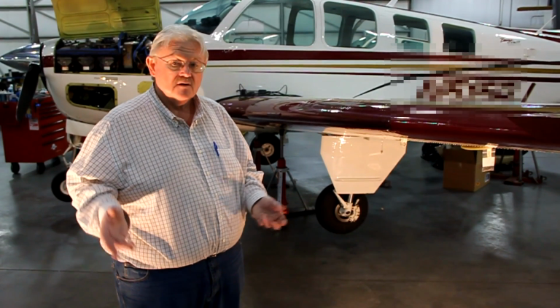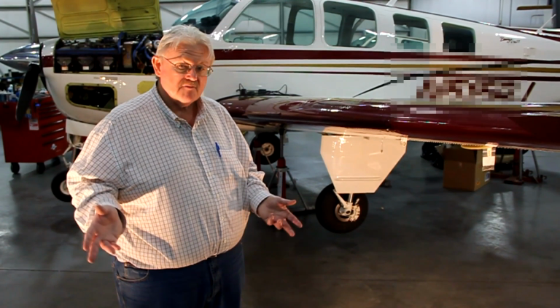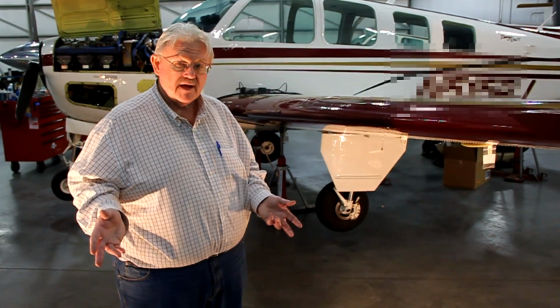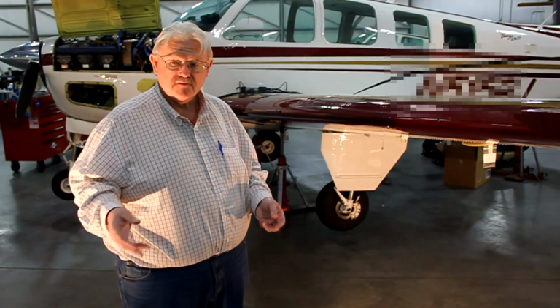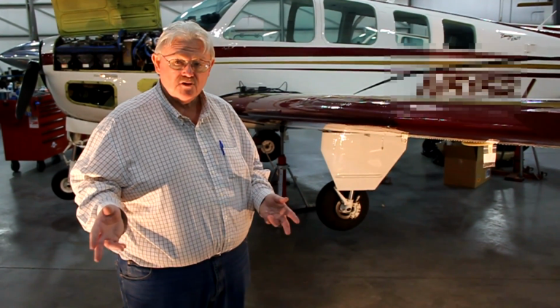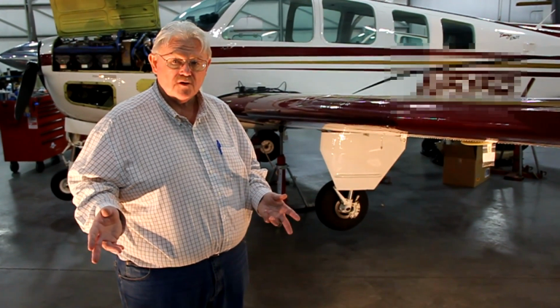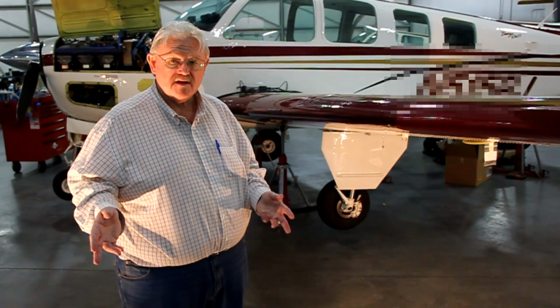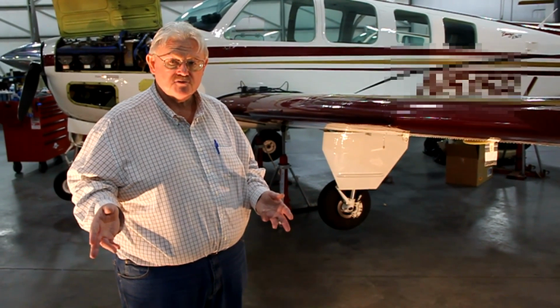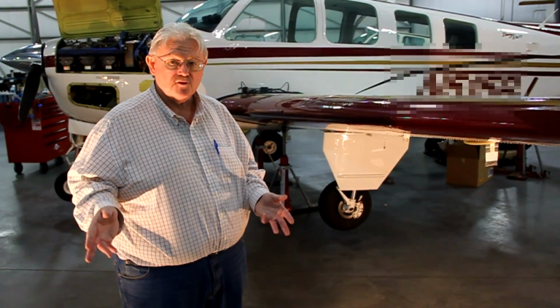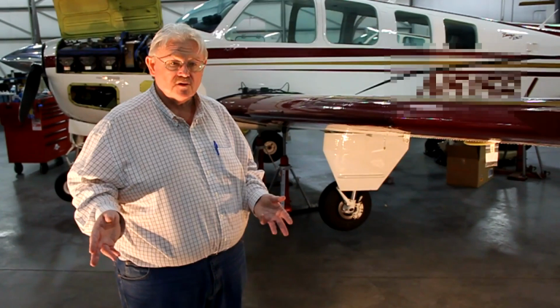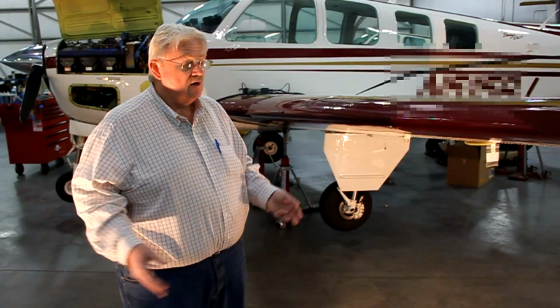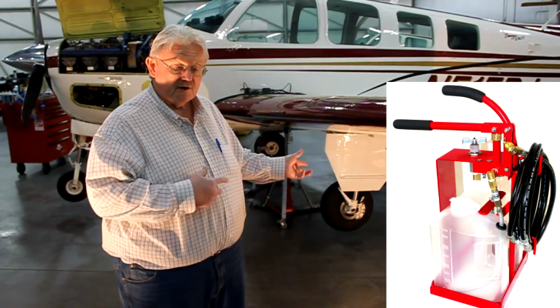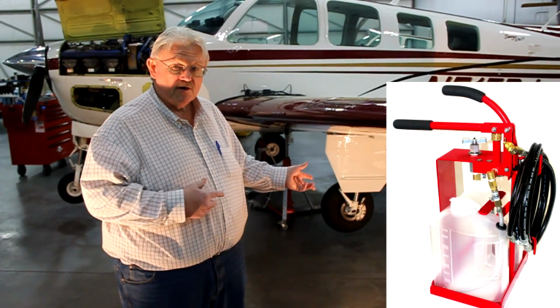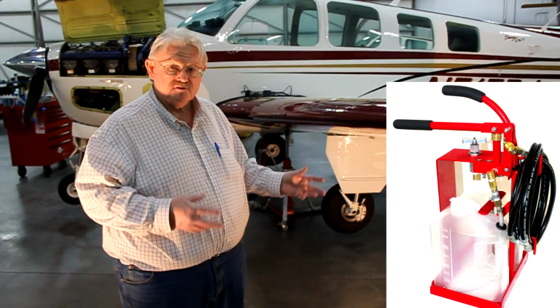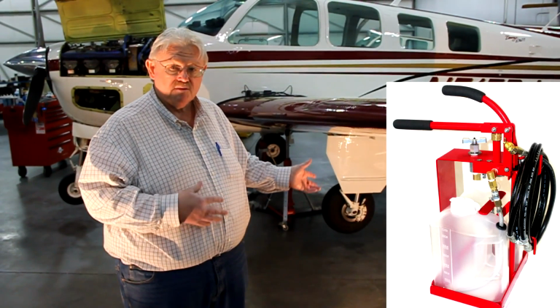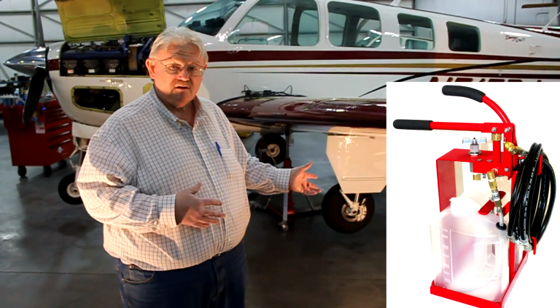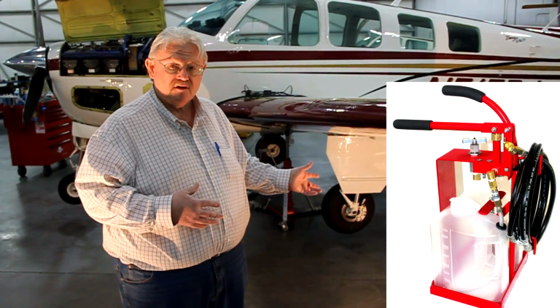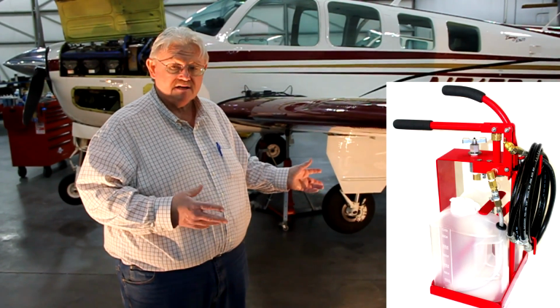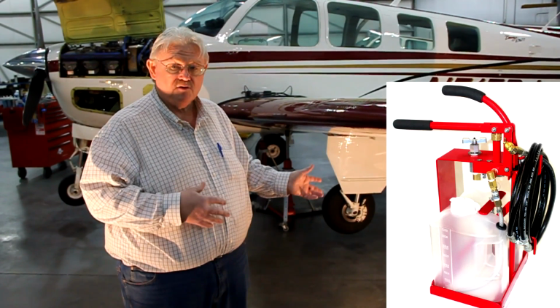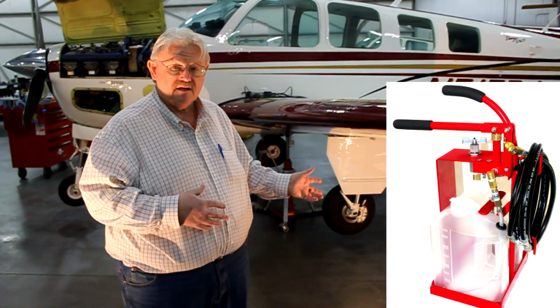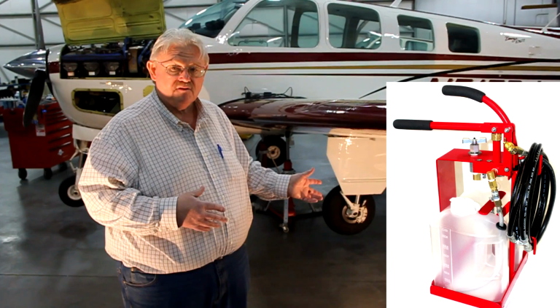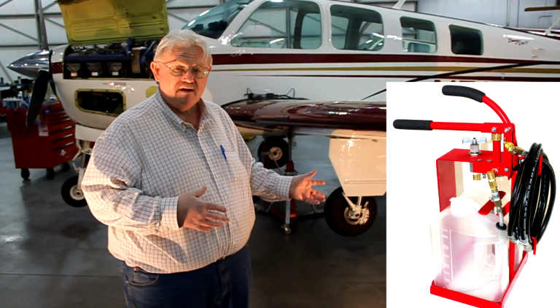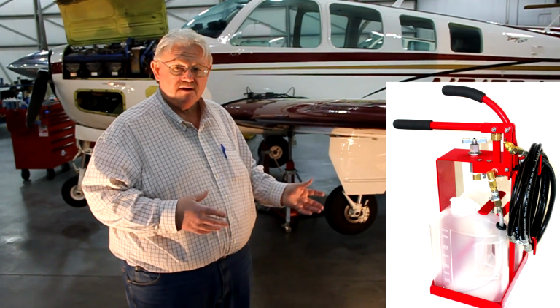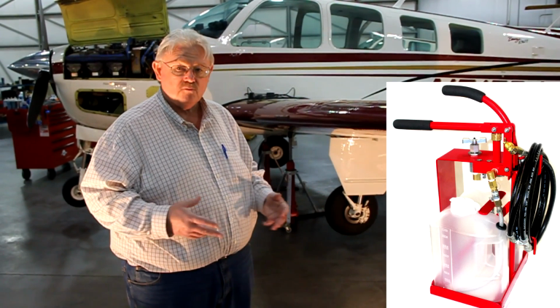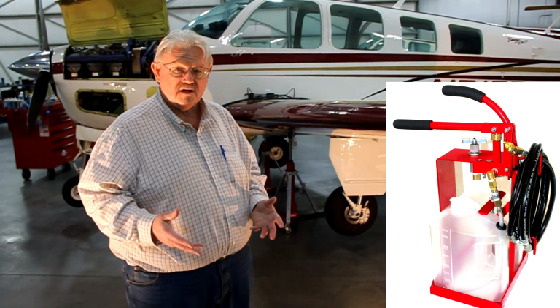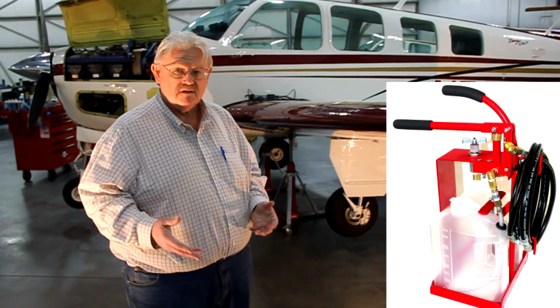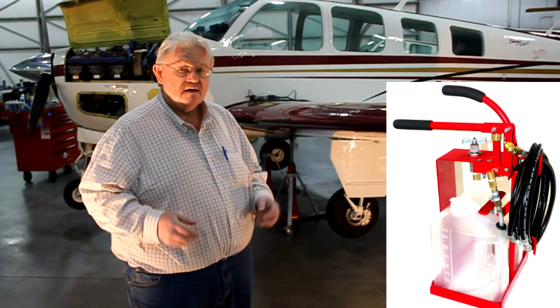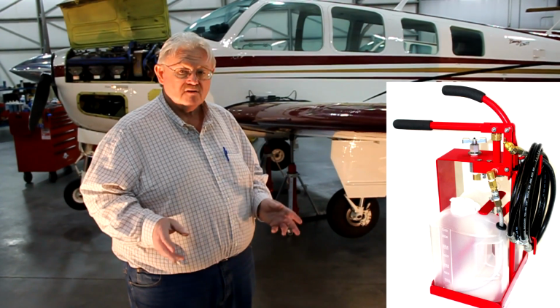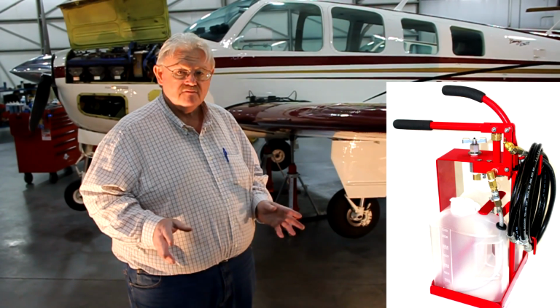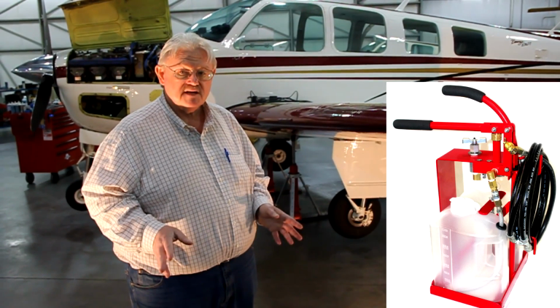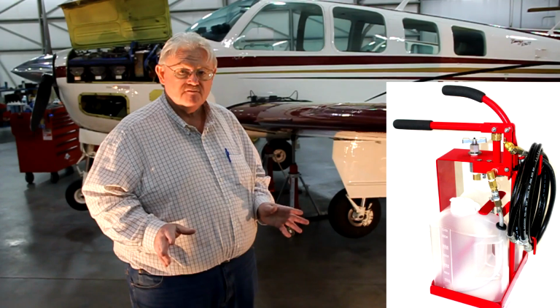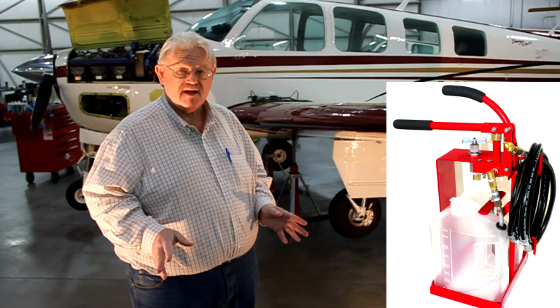We have a better way. We've got the new Bovert Aviation strut filler tool. We're going to show you that there's no need to put the aircraft on jacks, no need to get under the aircraft and manually work the gear. It's very clean, very safe, very fast.